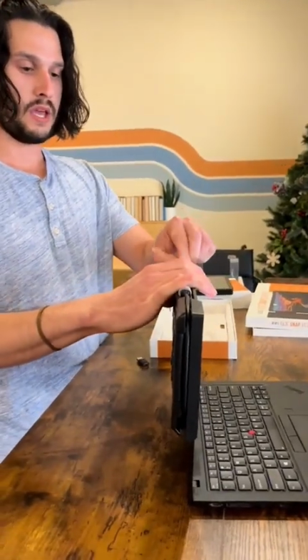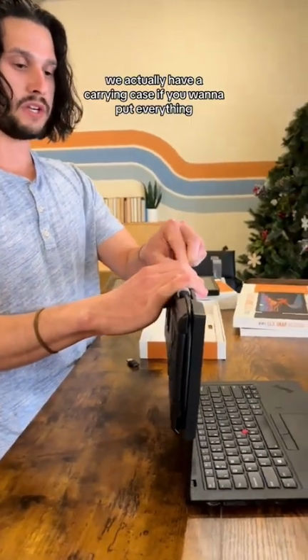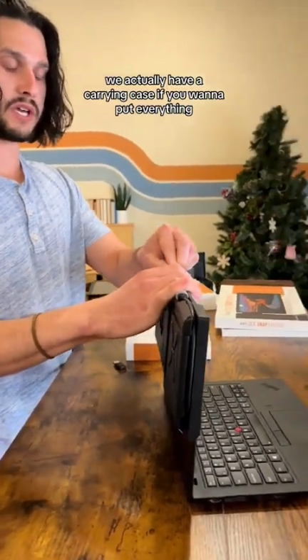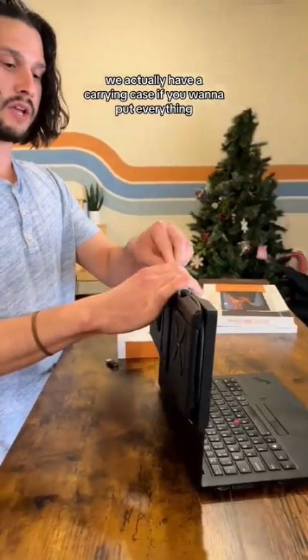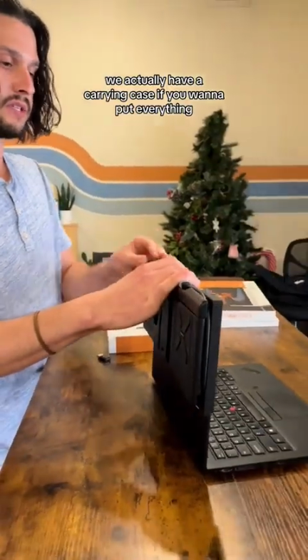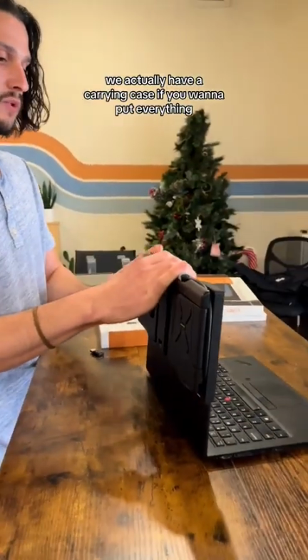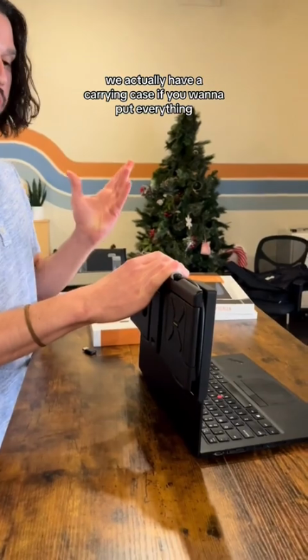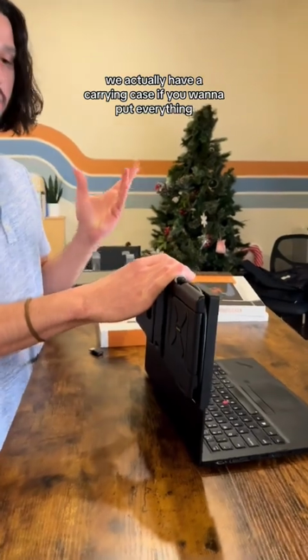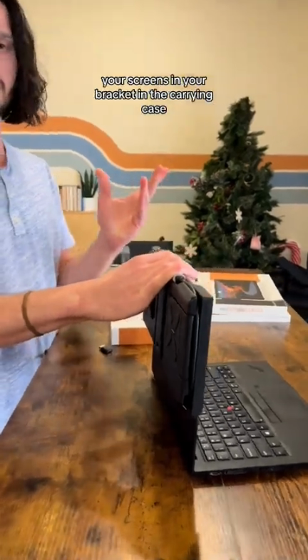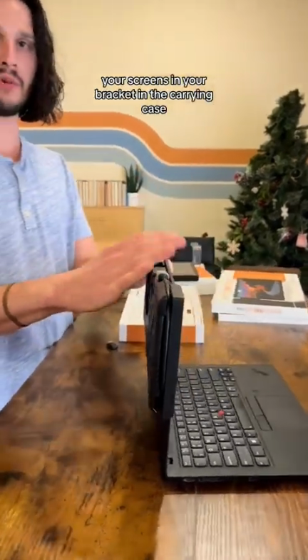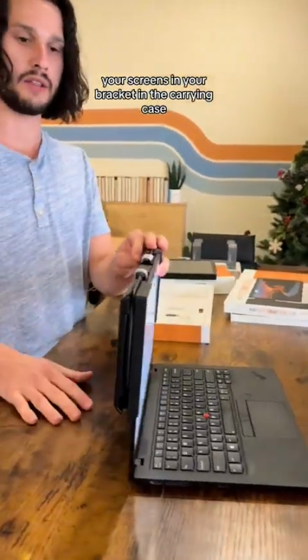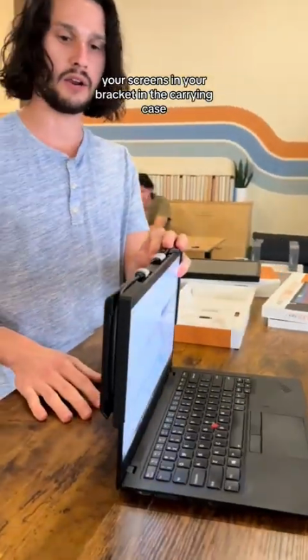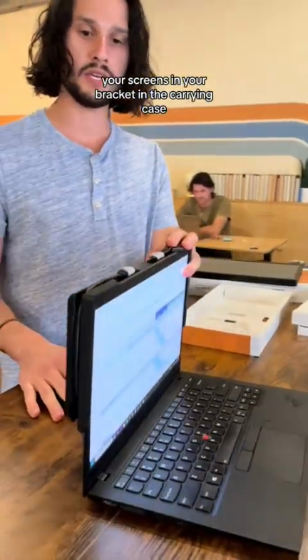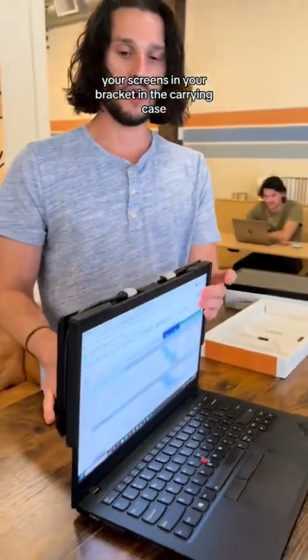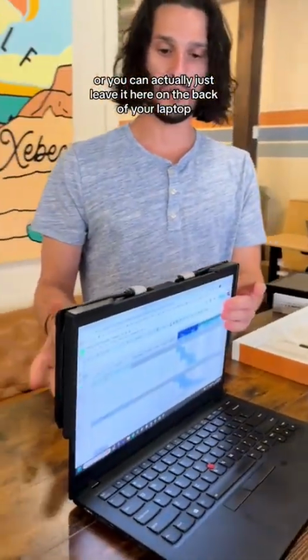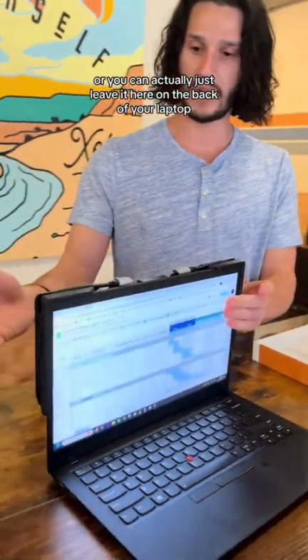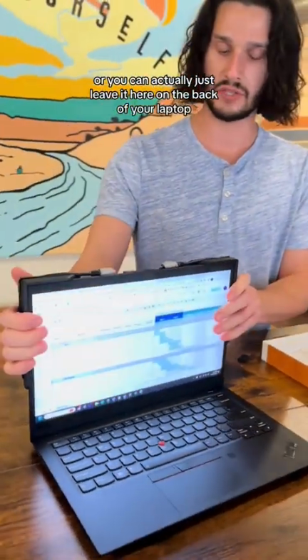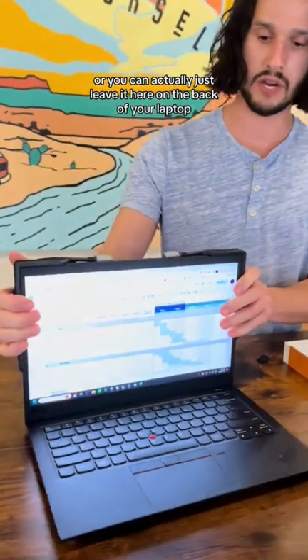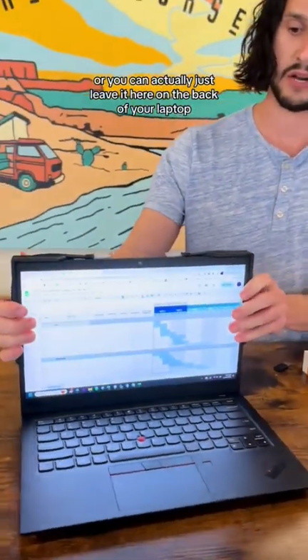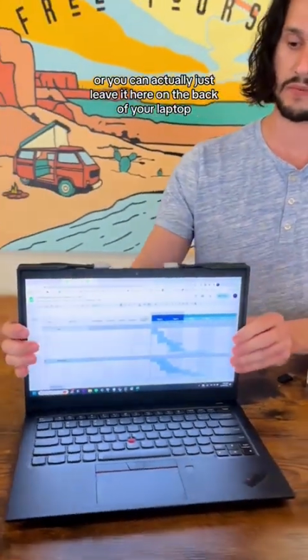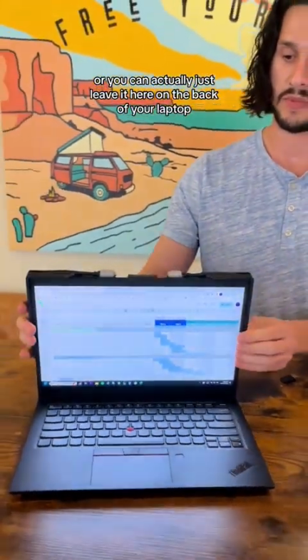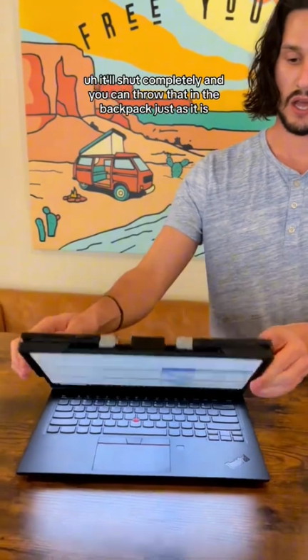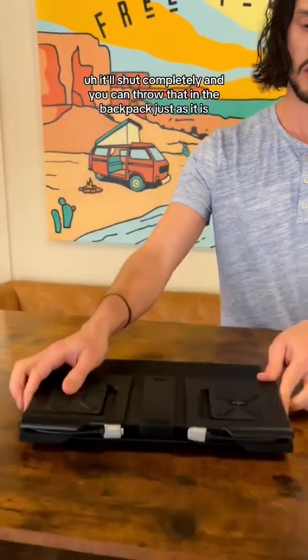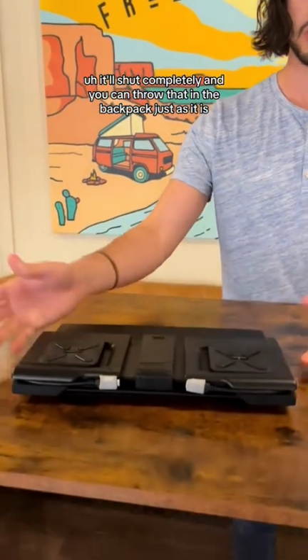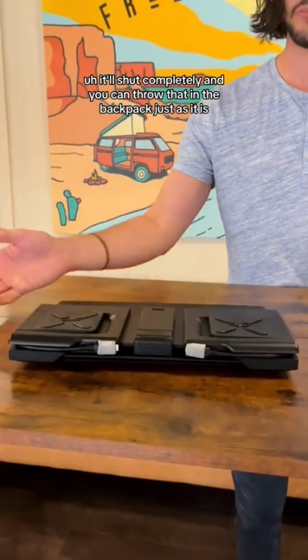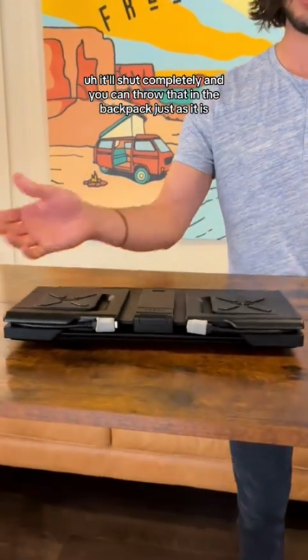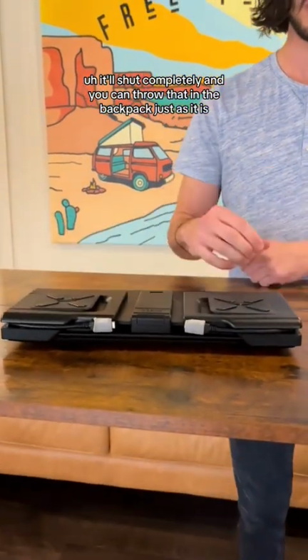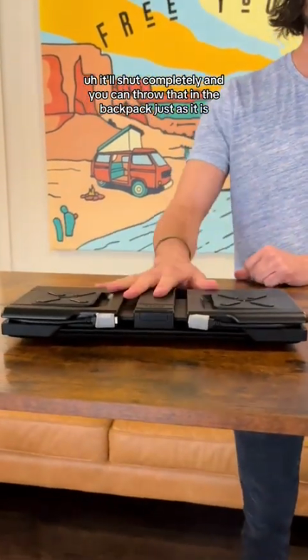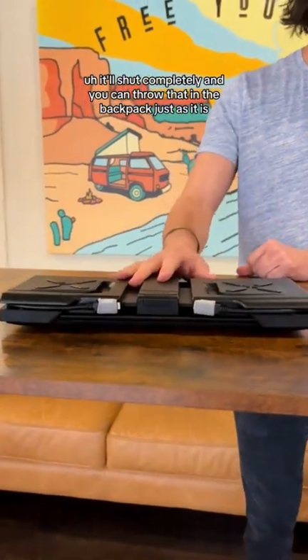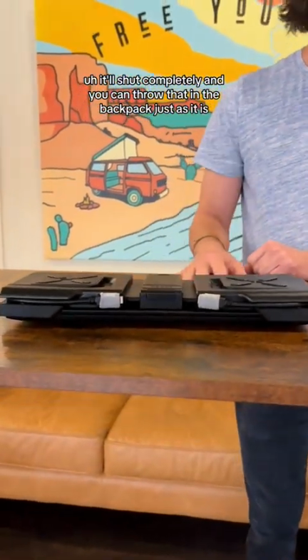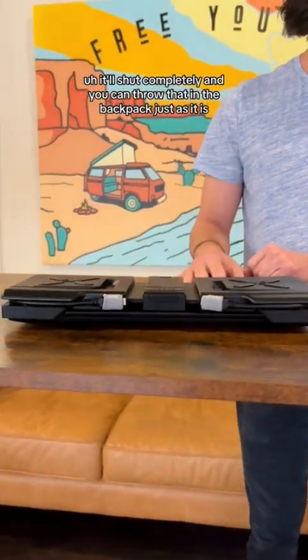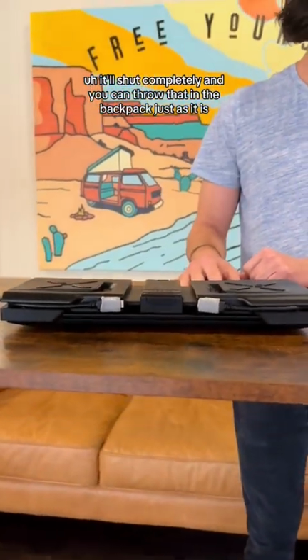Now you can put those cables back in their holsters. We actually have a carrying case if you want to put everything — your screens and your bracket — in the carrying case. Or you can actually just leave it on the back of your laptop; it'll shut completely and you can throw it in your backpack just as it is.